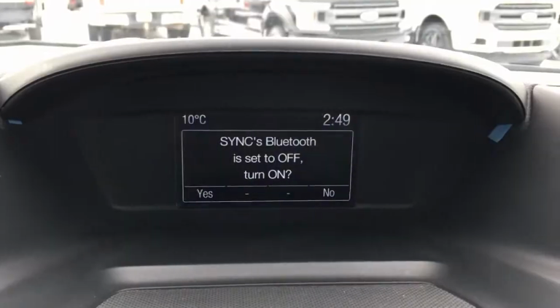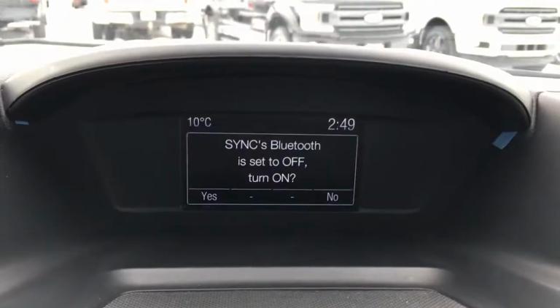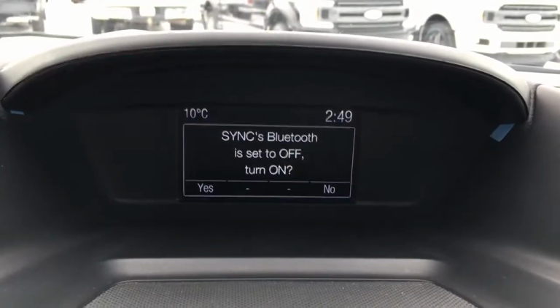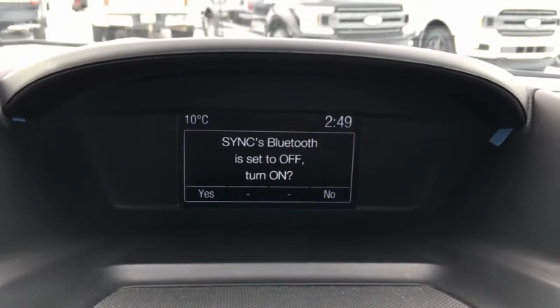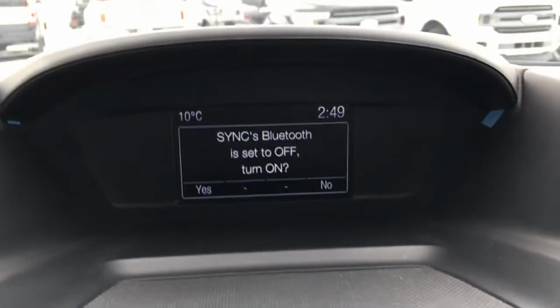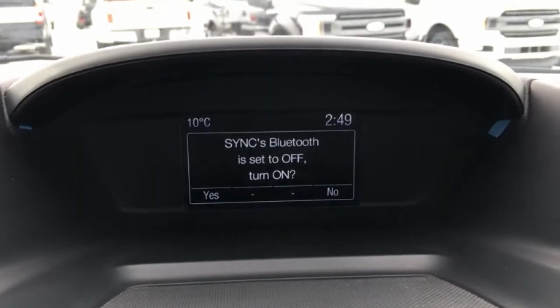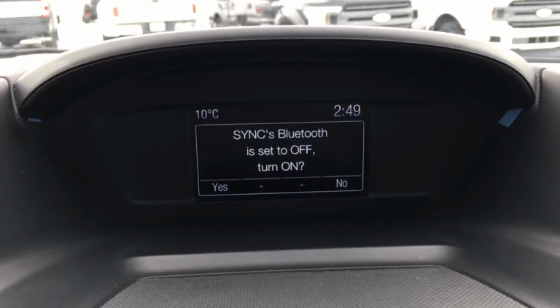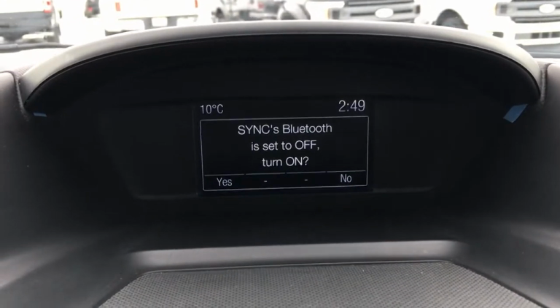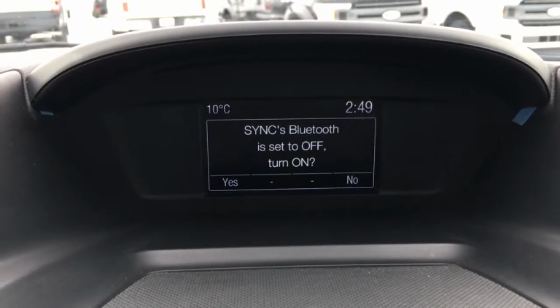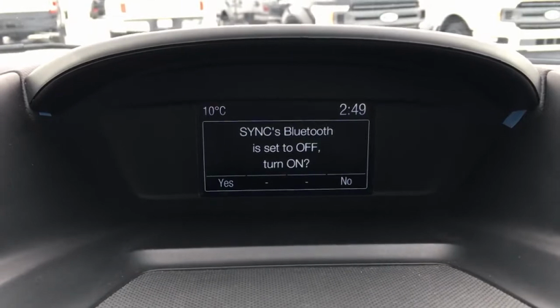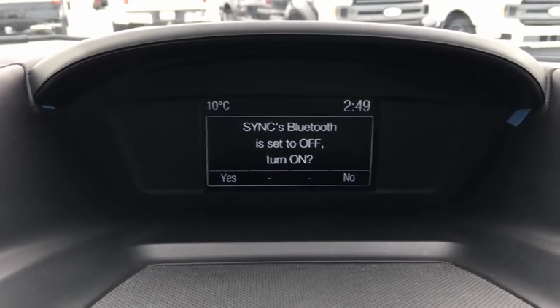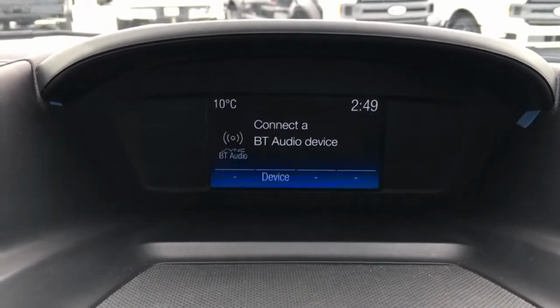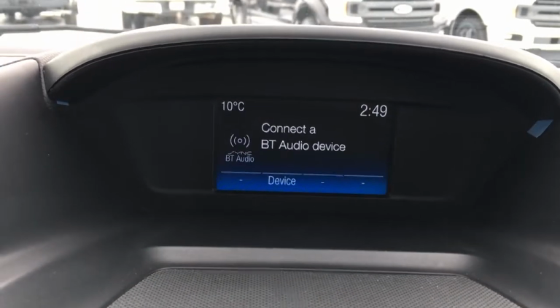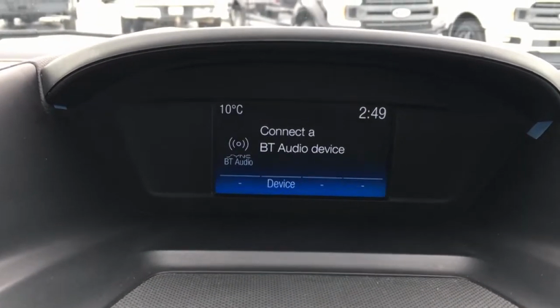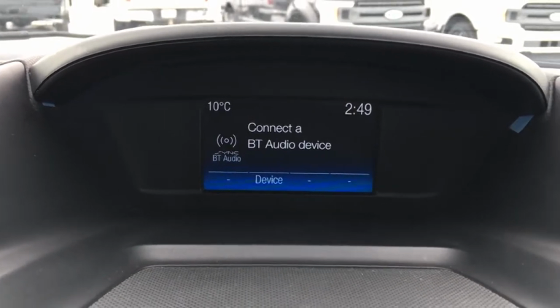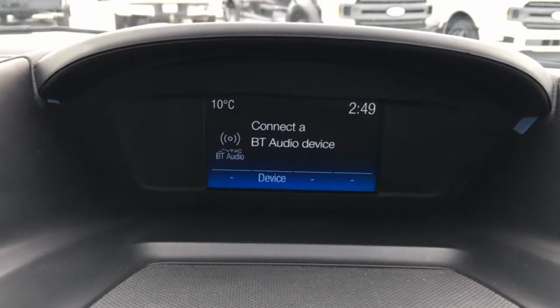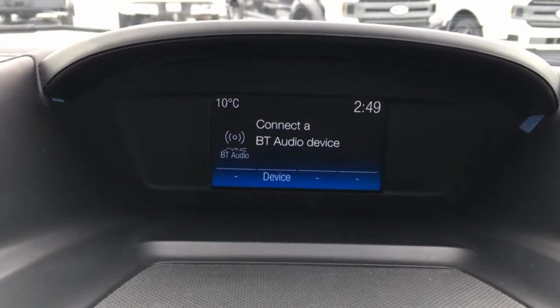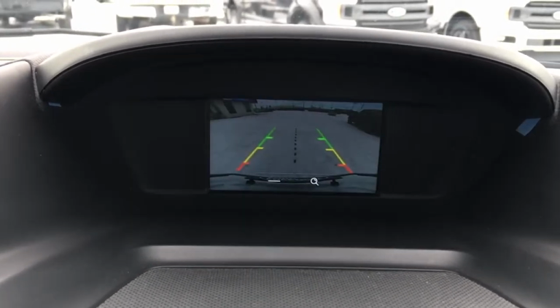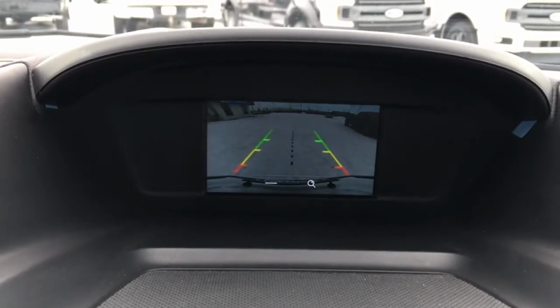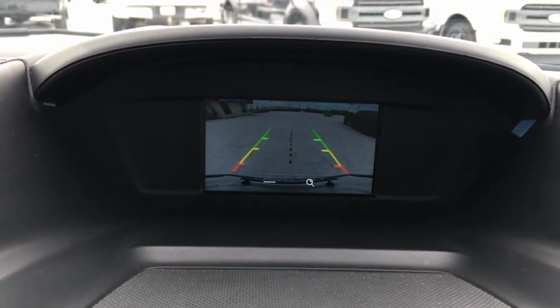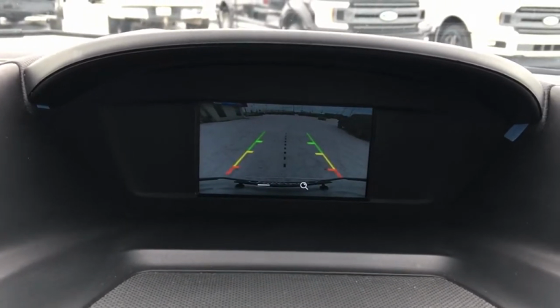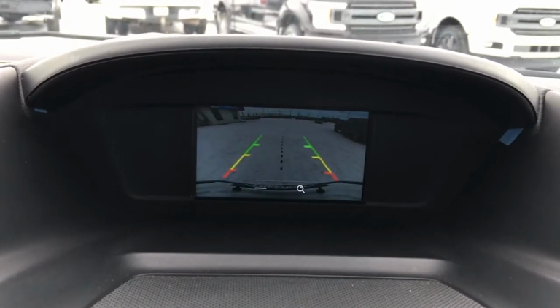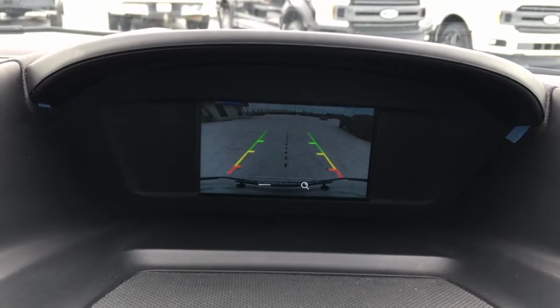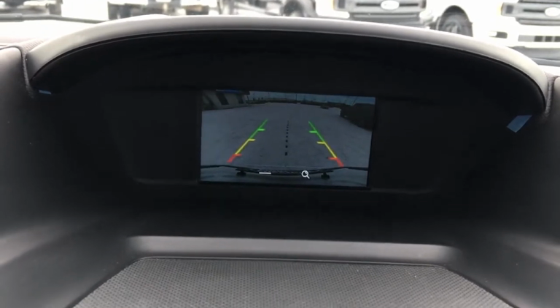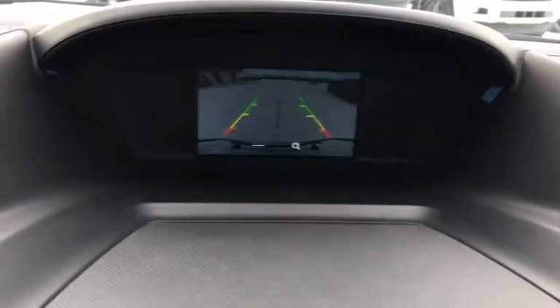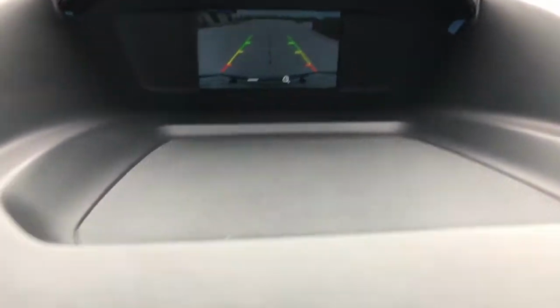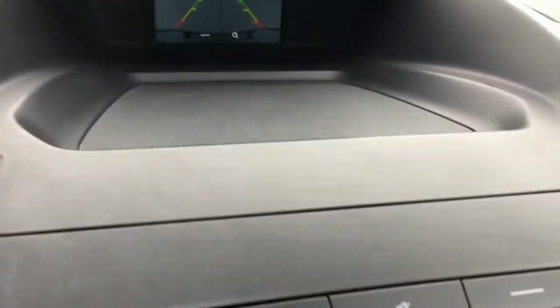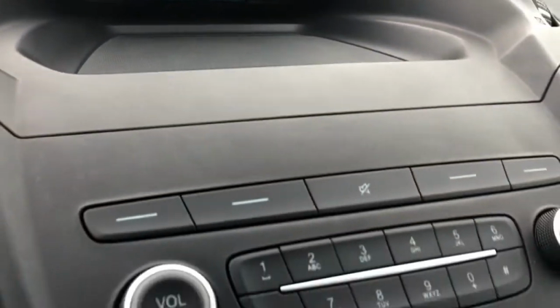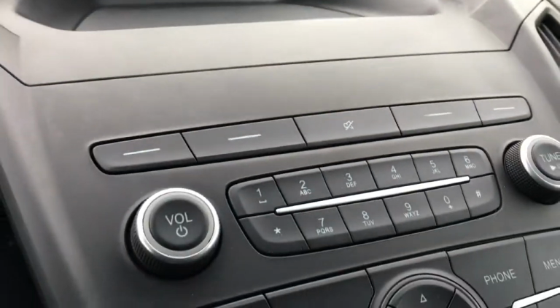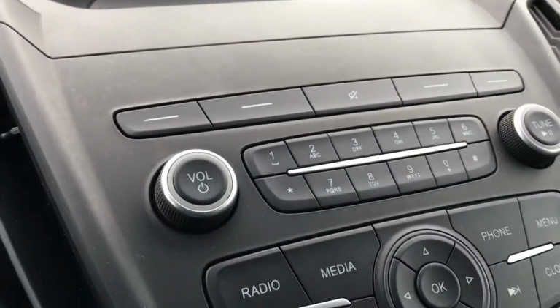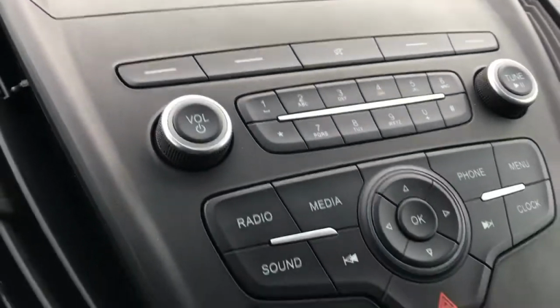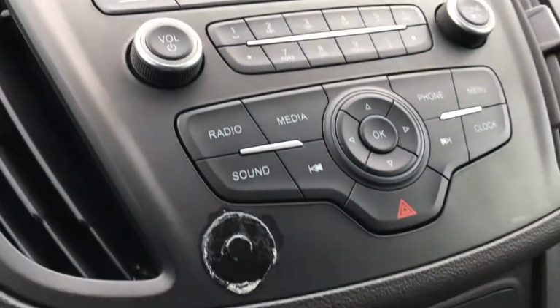Up top there's a display center with outside temperature display as well as a clock. When you kick it in reverse, it does have a backup cam. Down below that, we have media controls and climate controls.